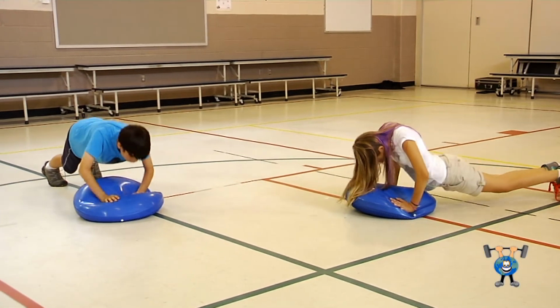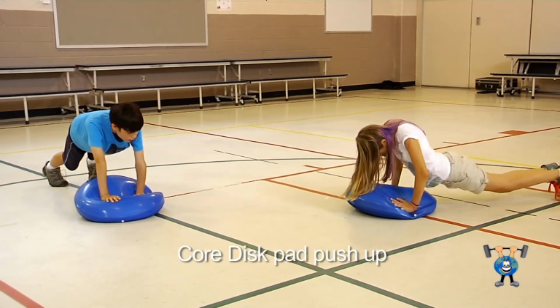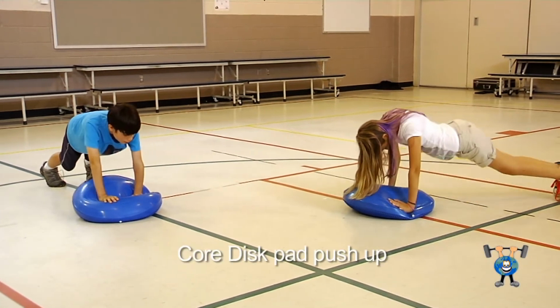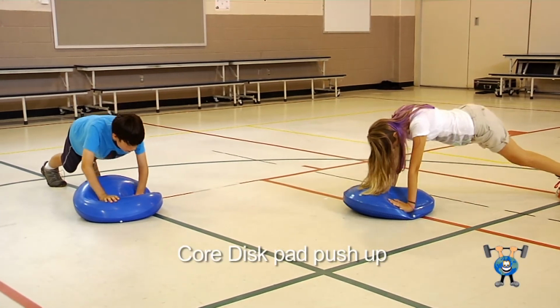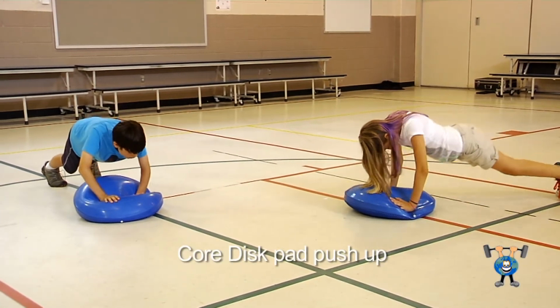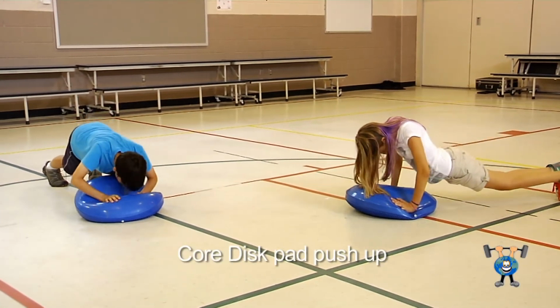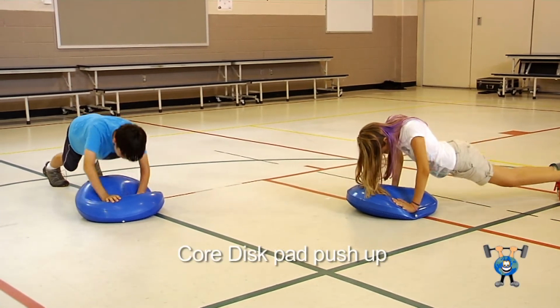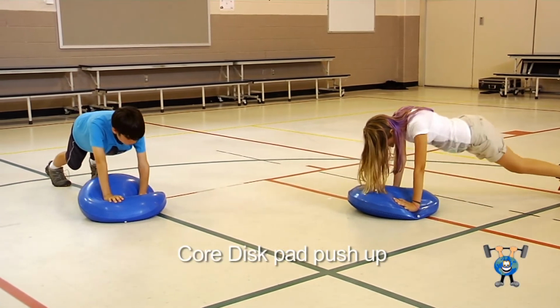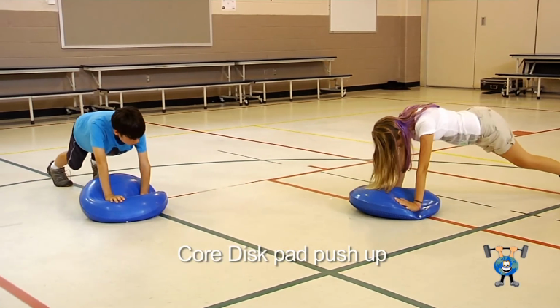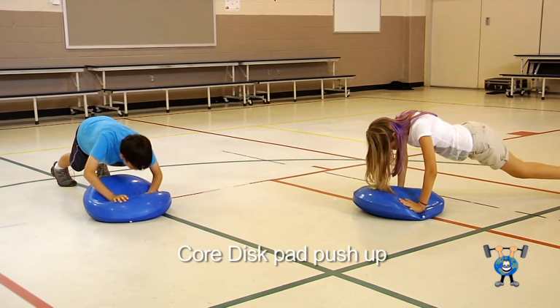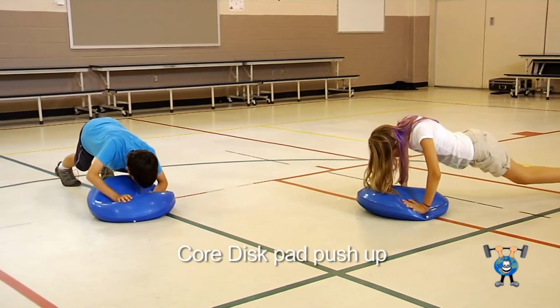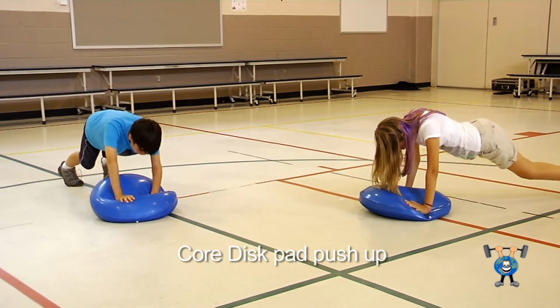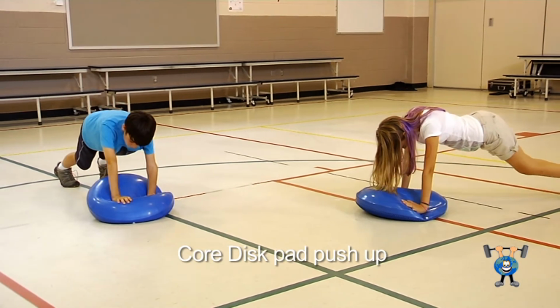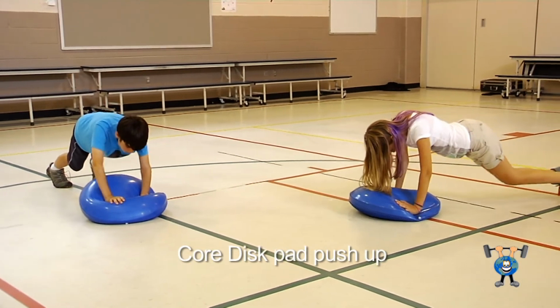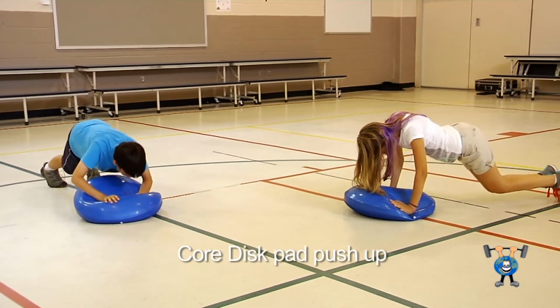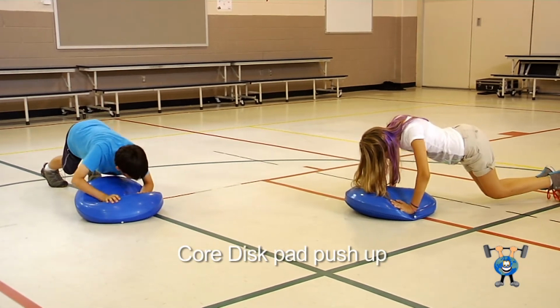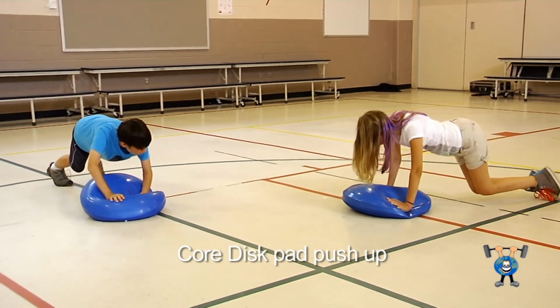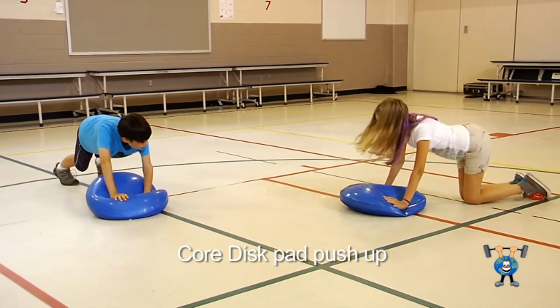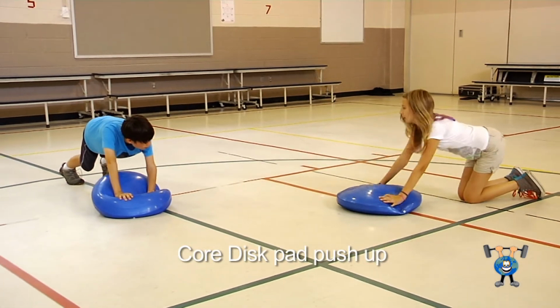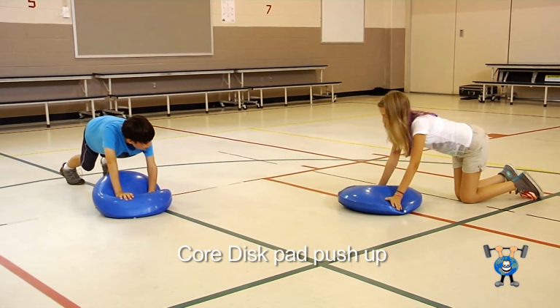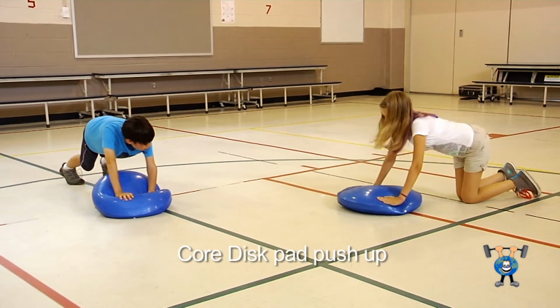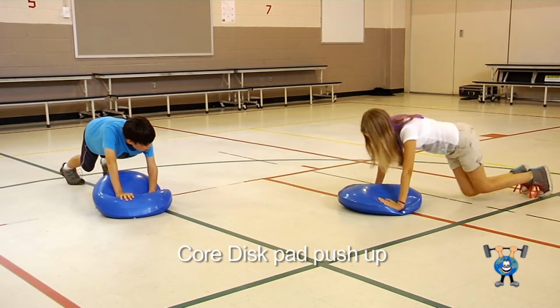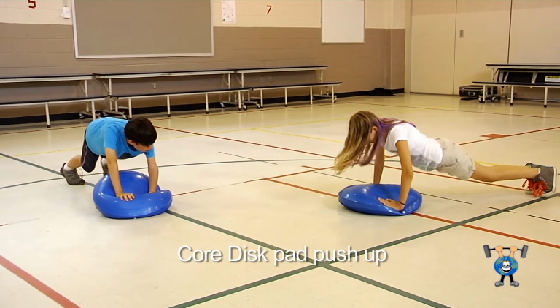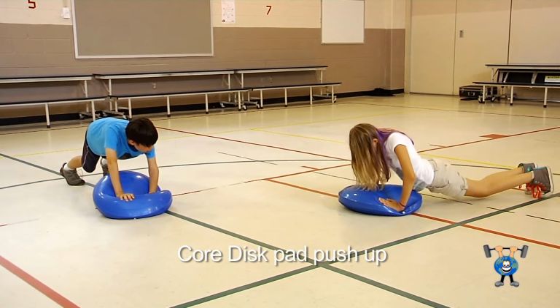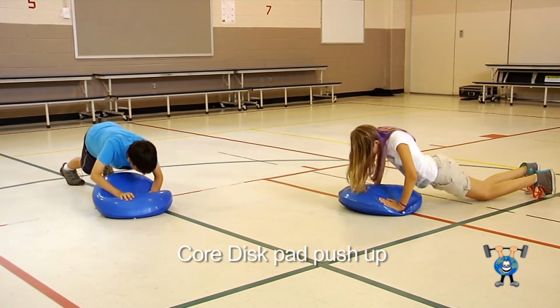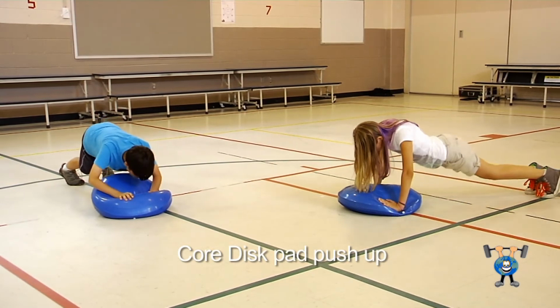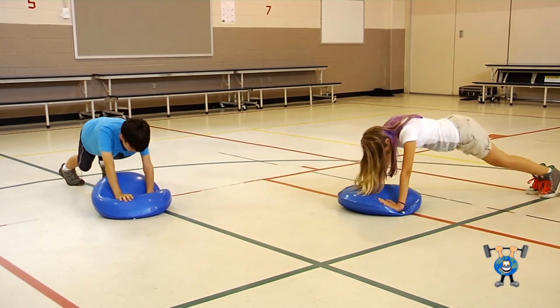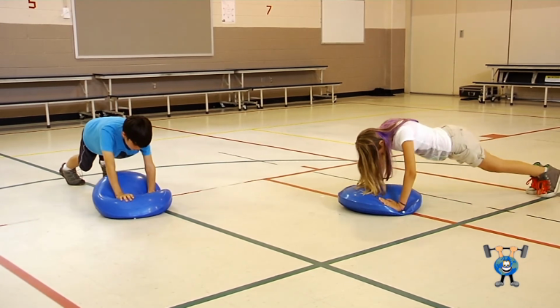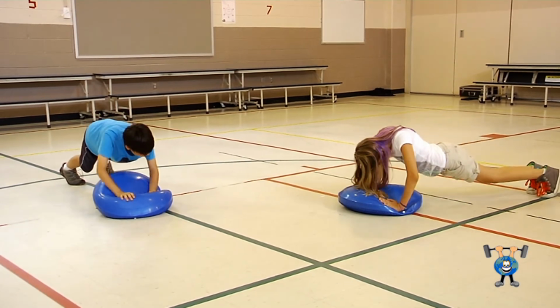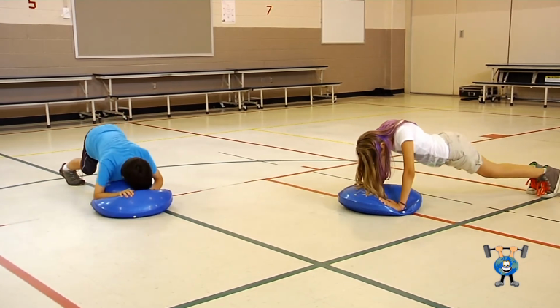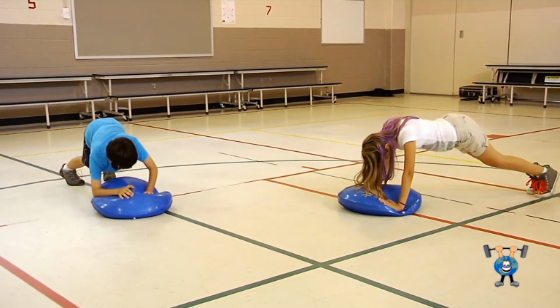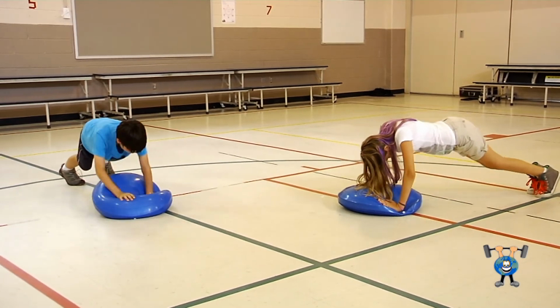The Core Disc Push-Ups is an intermediate upper body exercise that works many different muscle groups, including the chest, arms, and core. It also requires a great amount of balance and strength to maintain form and stability through this exercise.